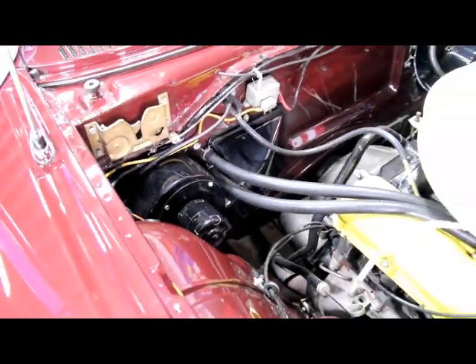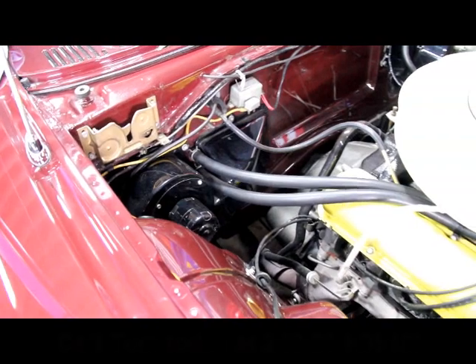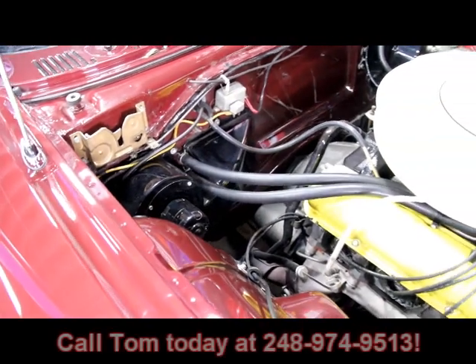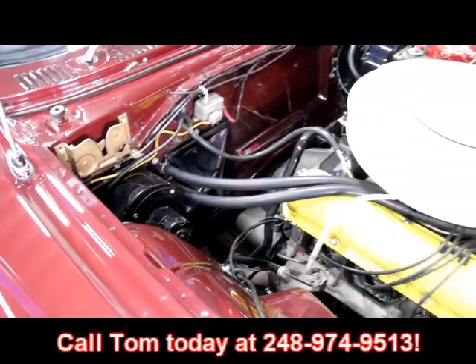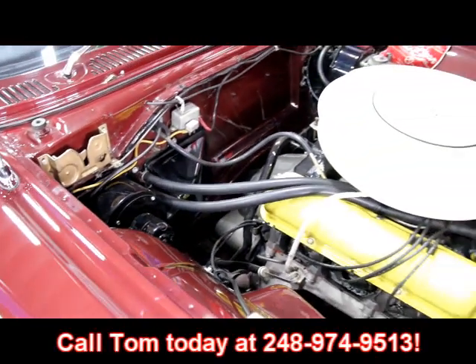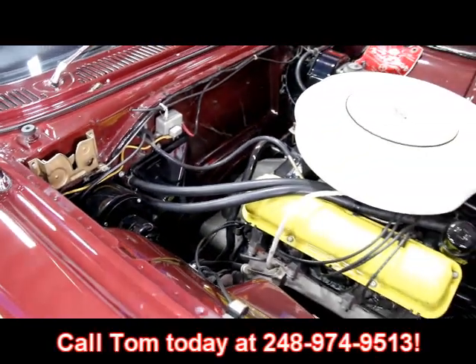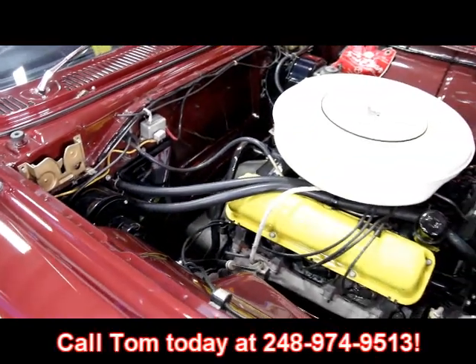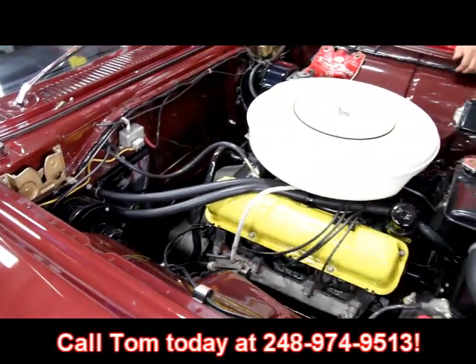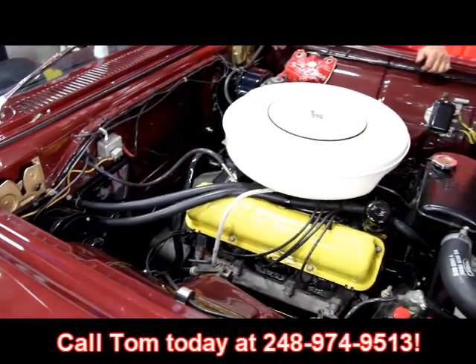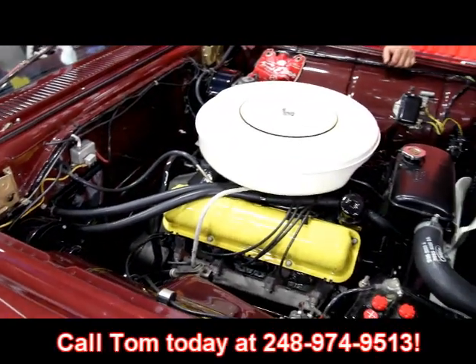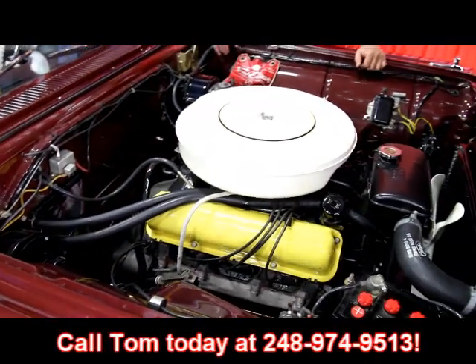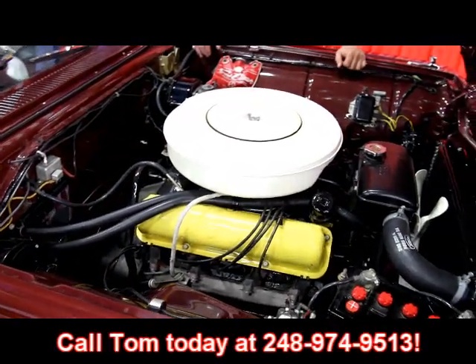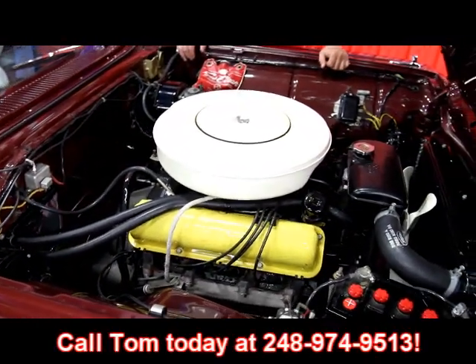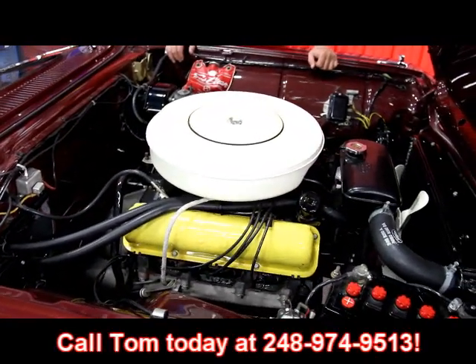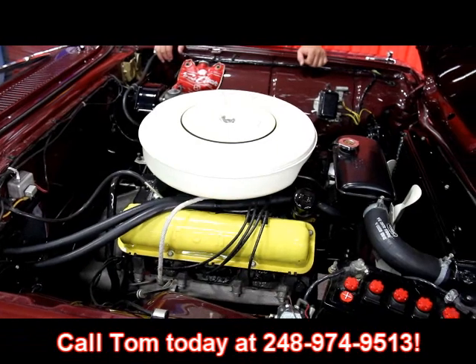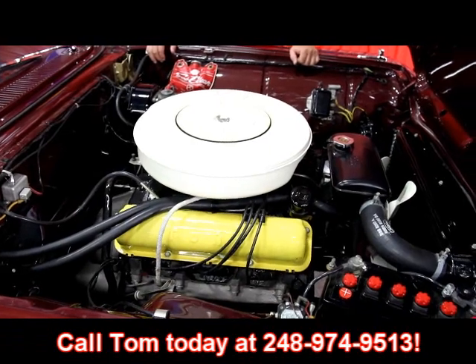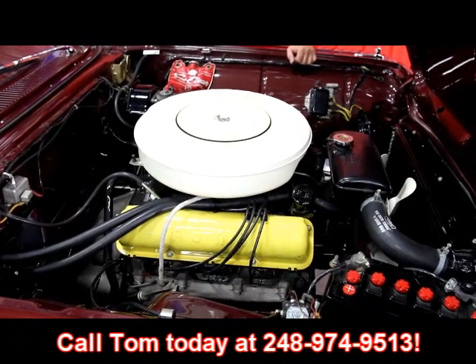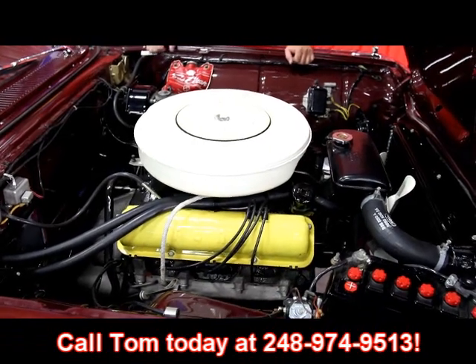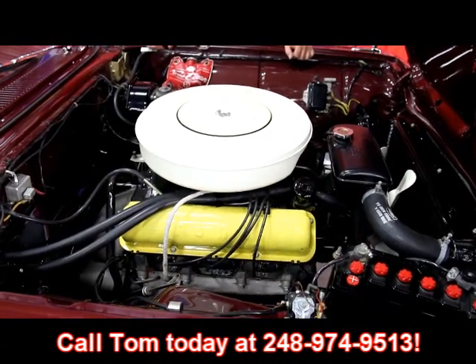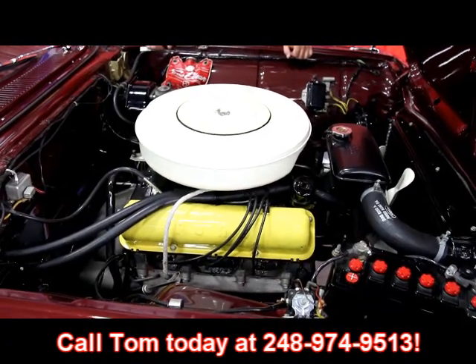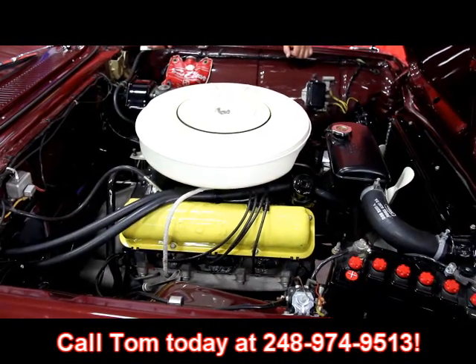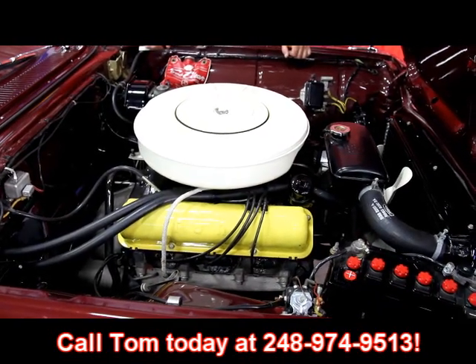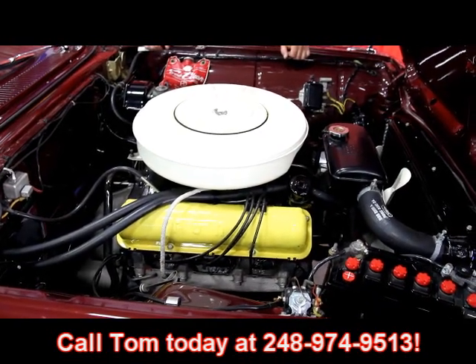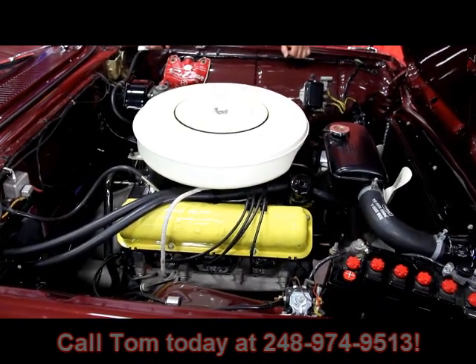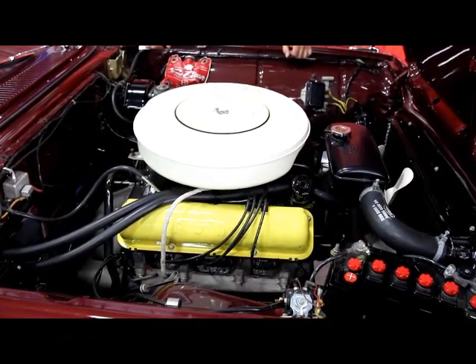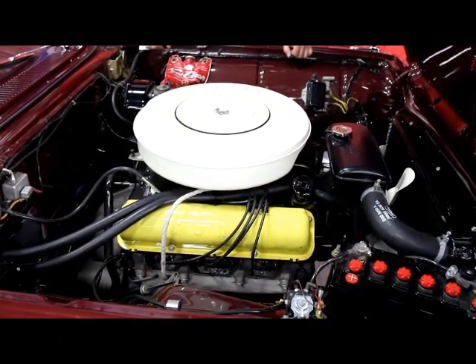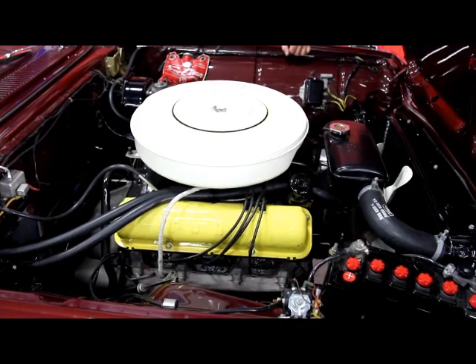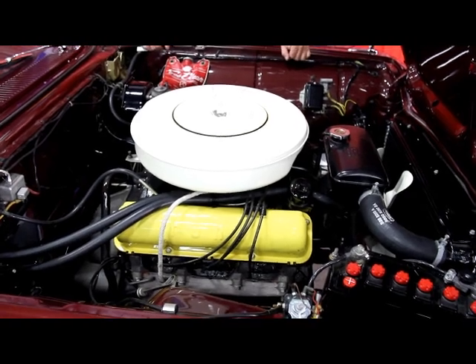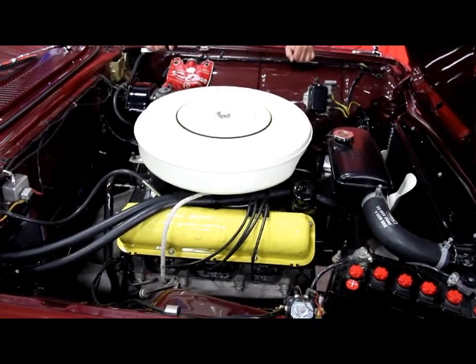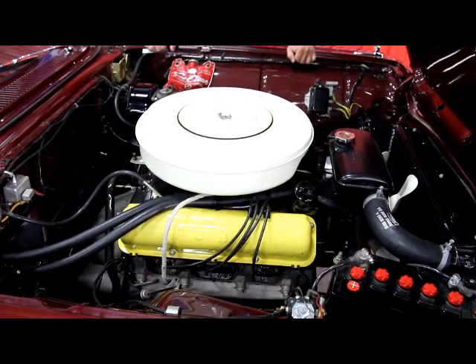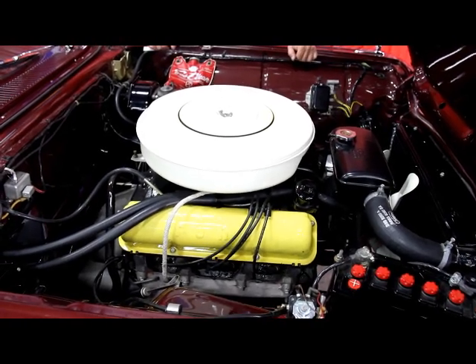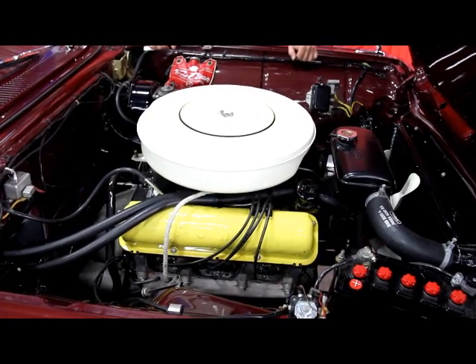Give us a call at 248-974-9513. We've got hot rods running in the background. Let Vanguard Motor Sales put your dream in your driveway.